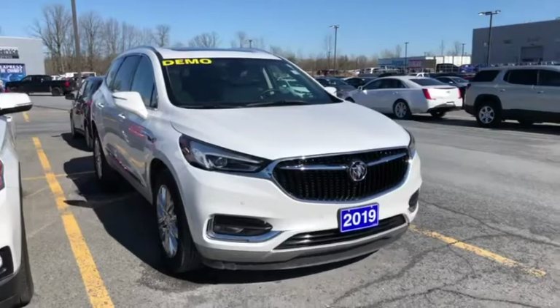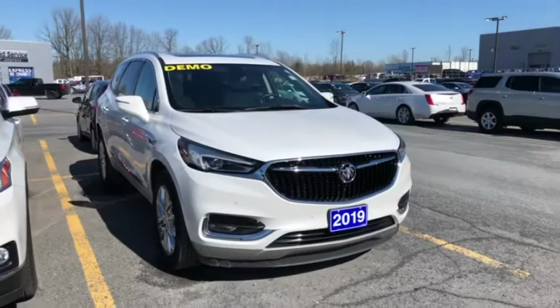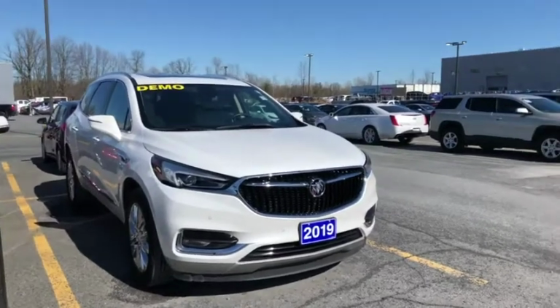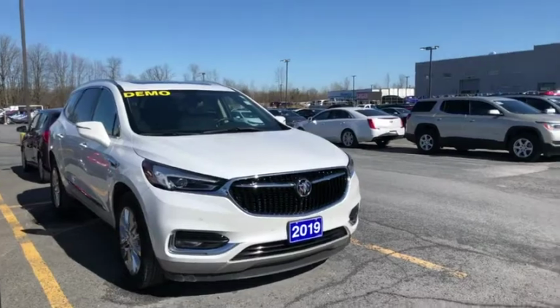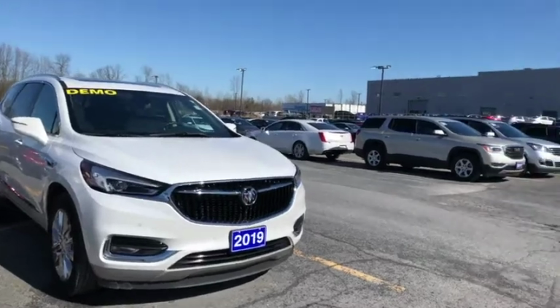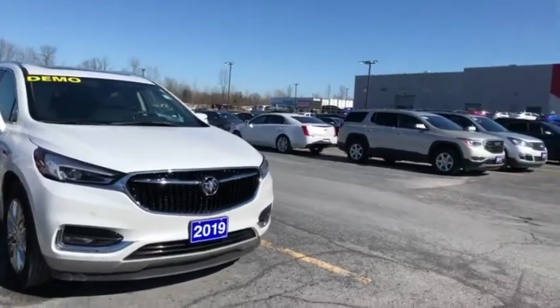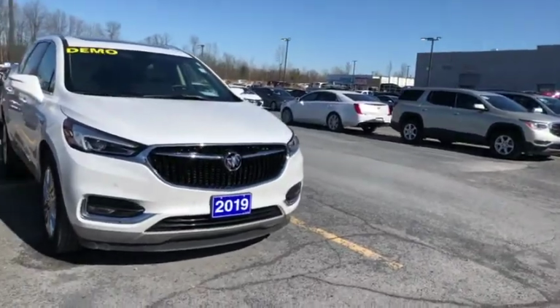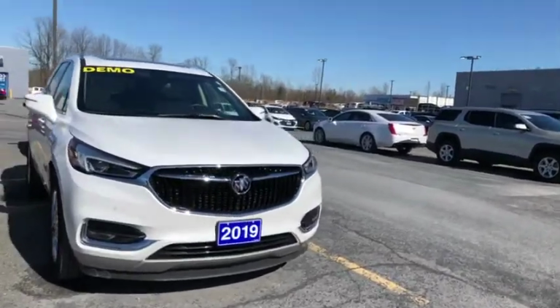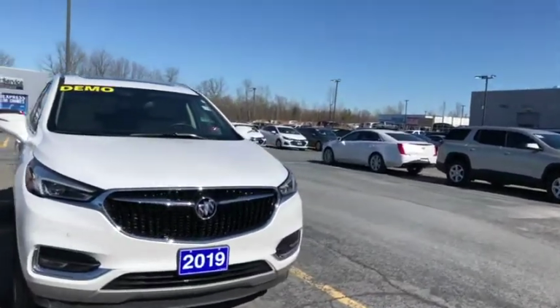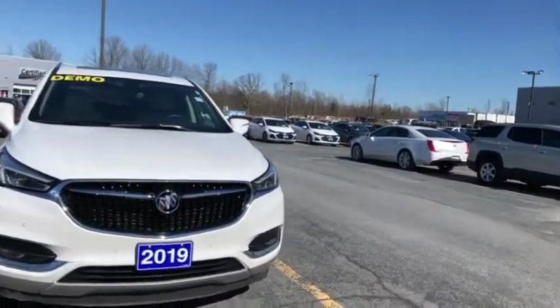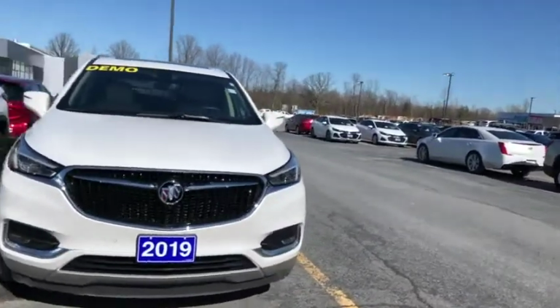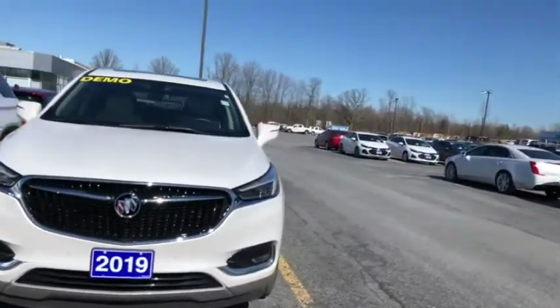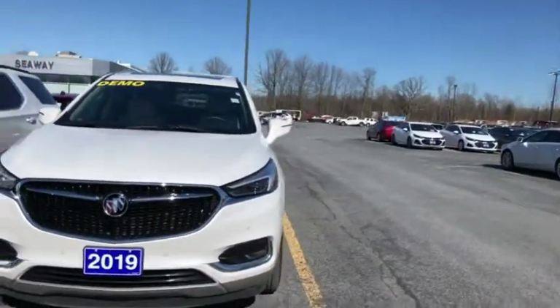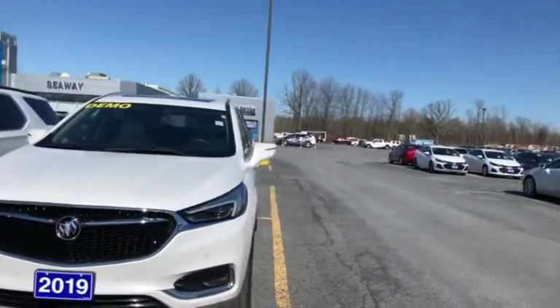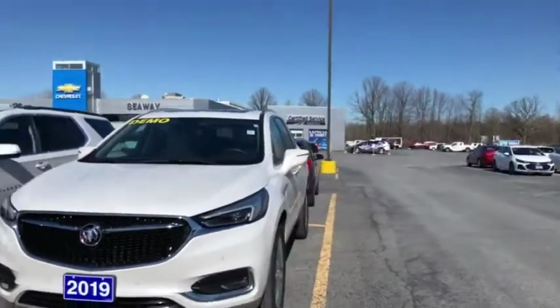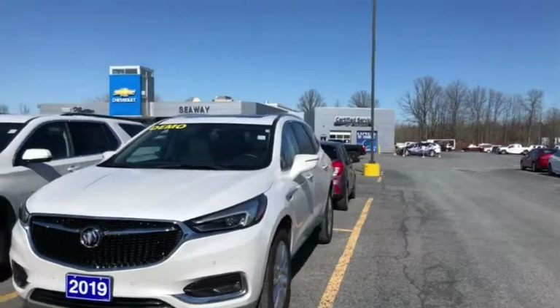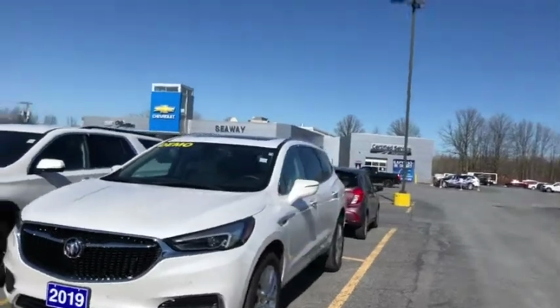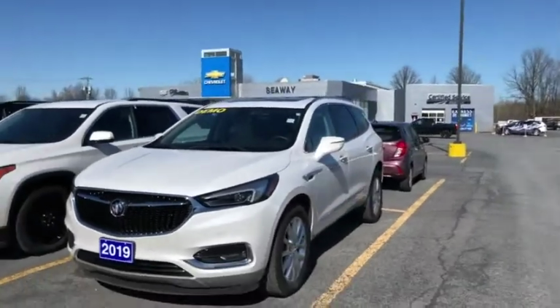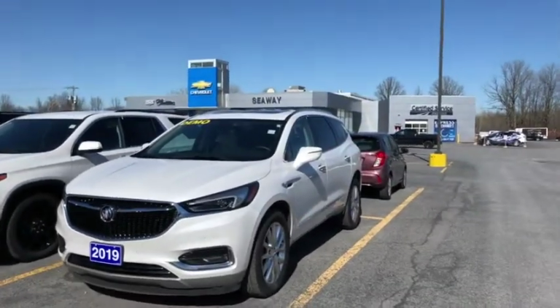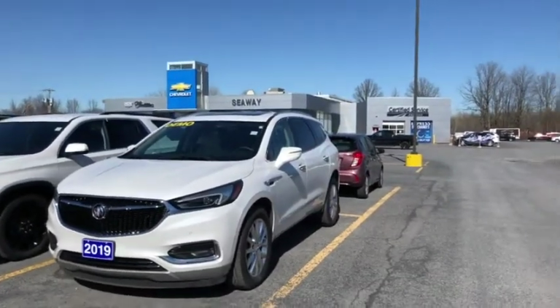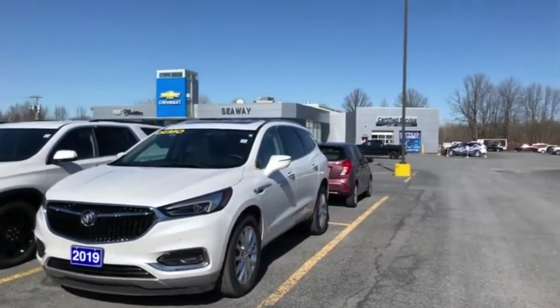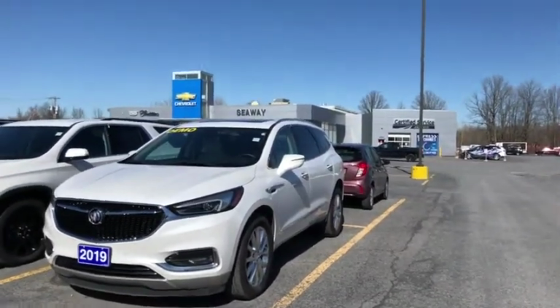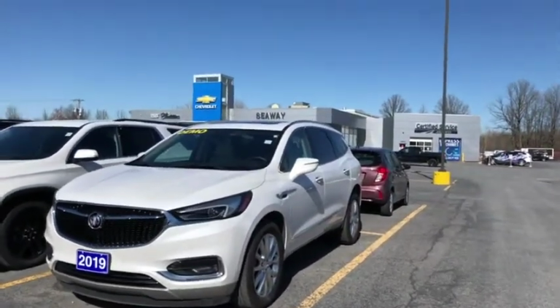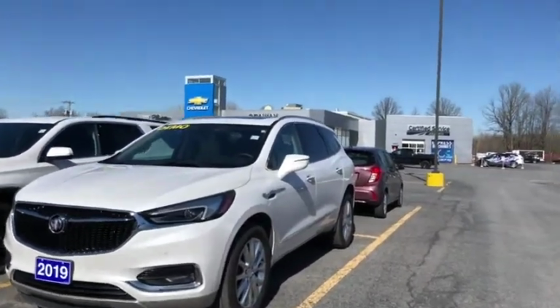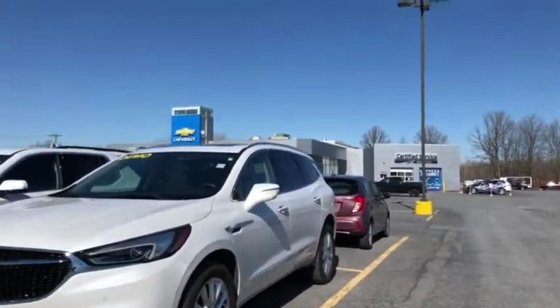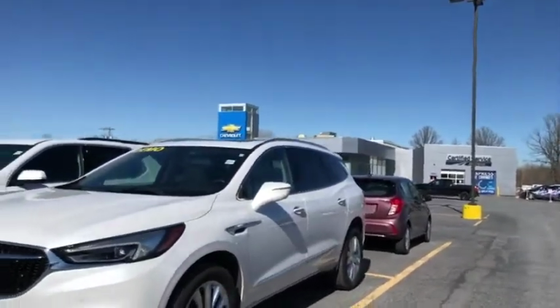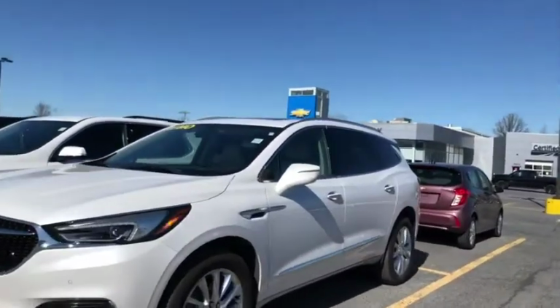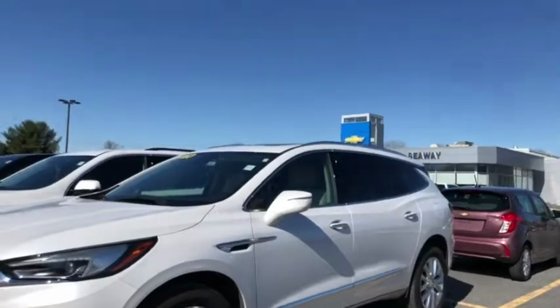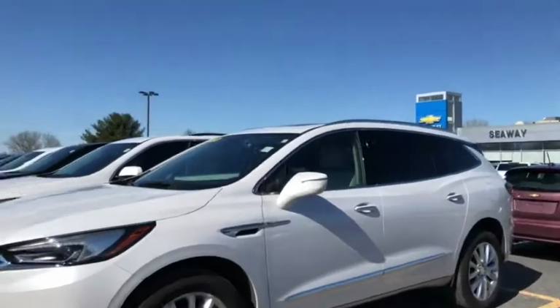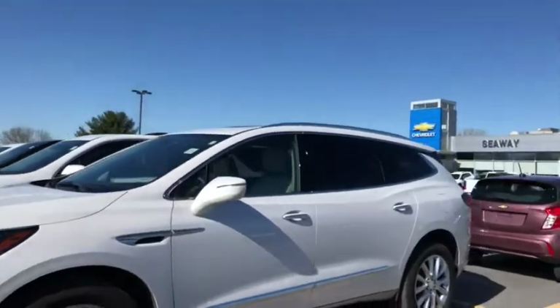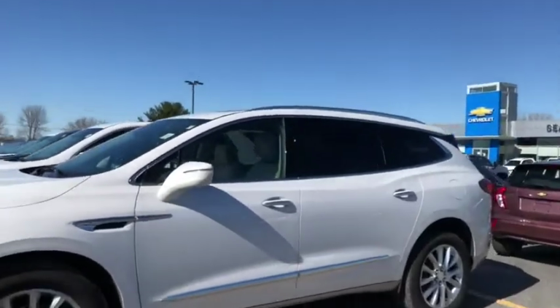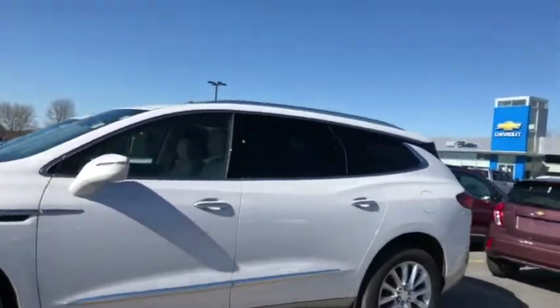Hey everyone, we're here at Seaway GM on the new lot to show you this beautiful 2019 Buick Enclave Premium. I know what you're thinking and it does mean that — Premium means you got all the bells and whistles that come with this vehicle.